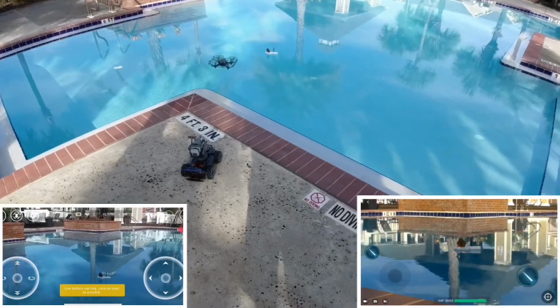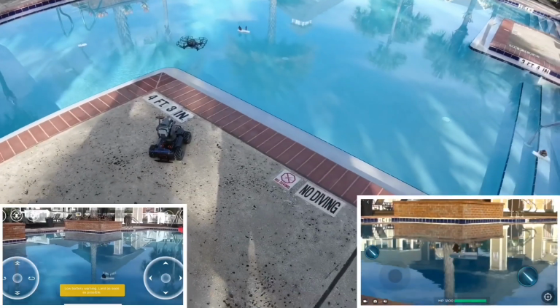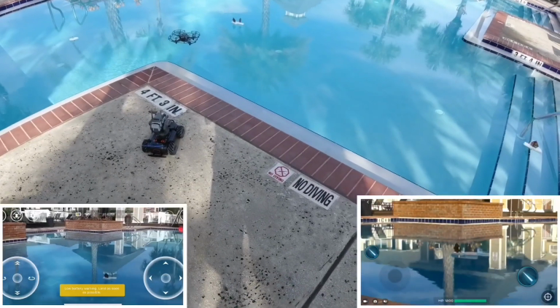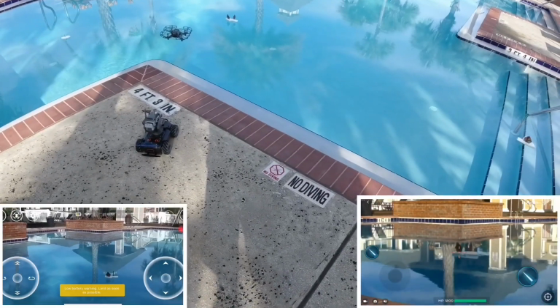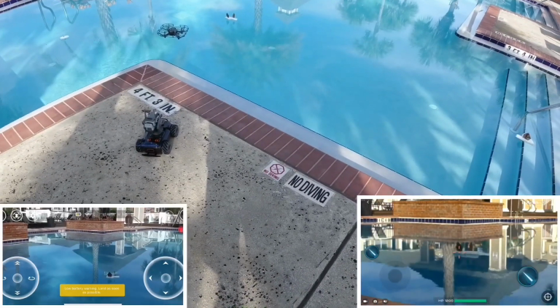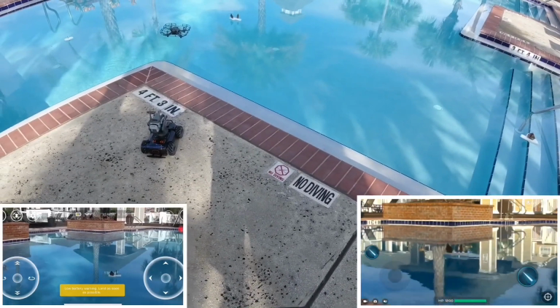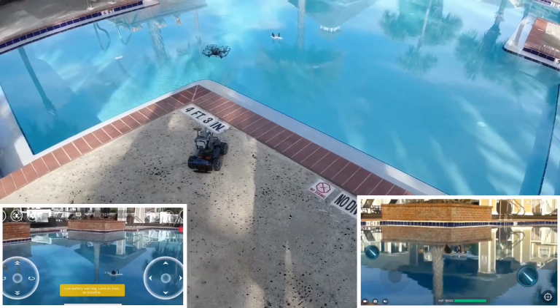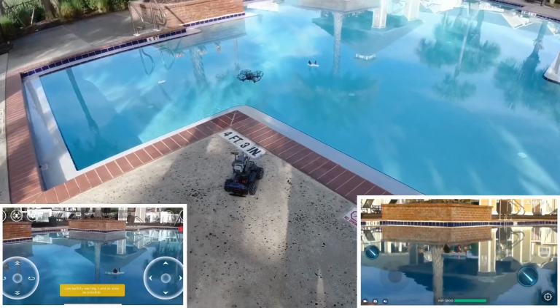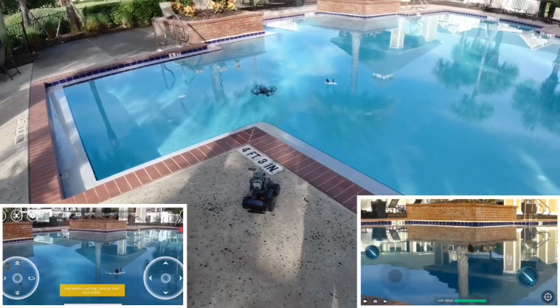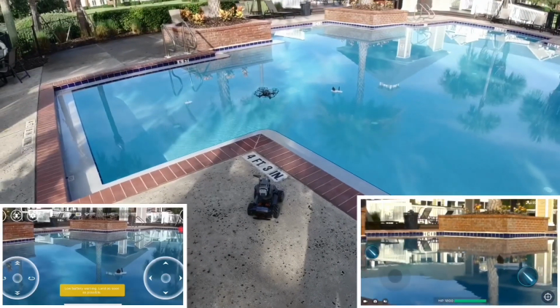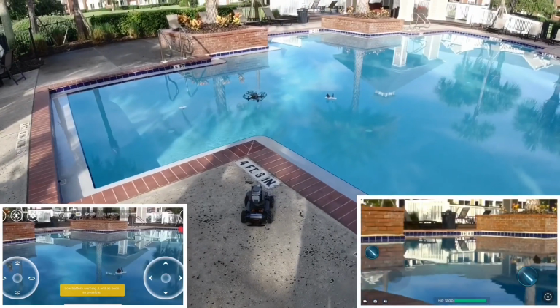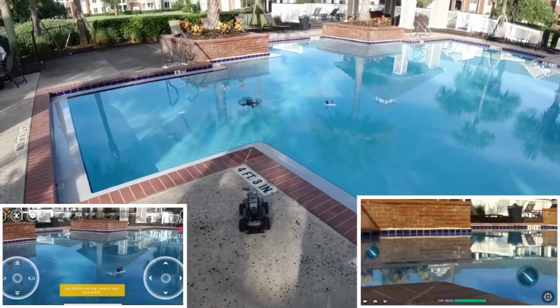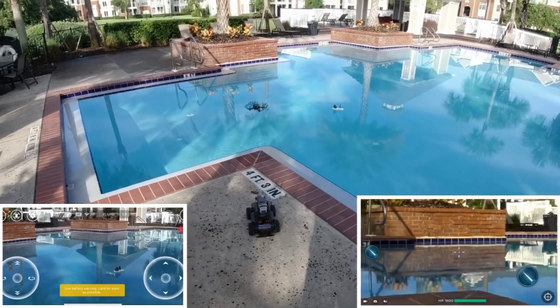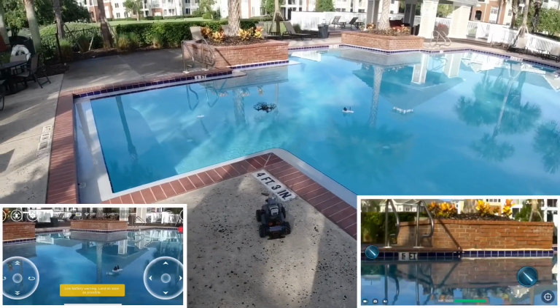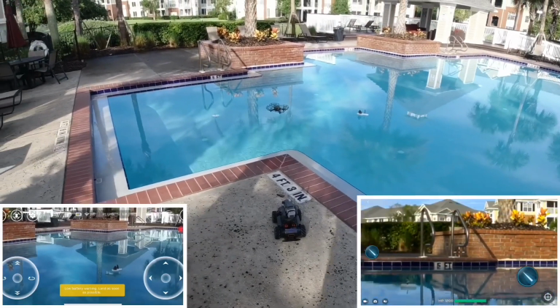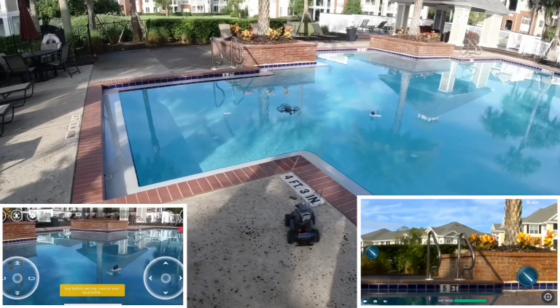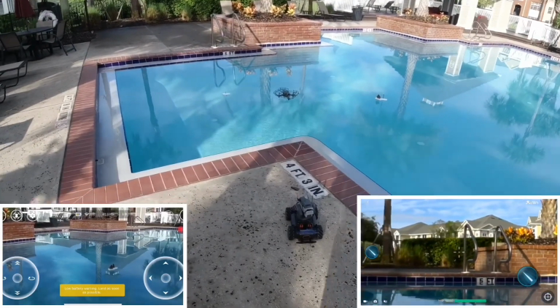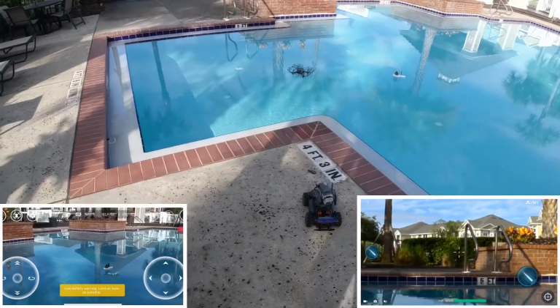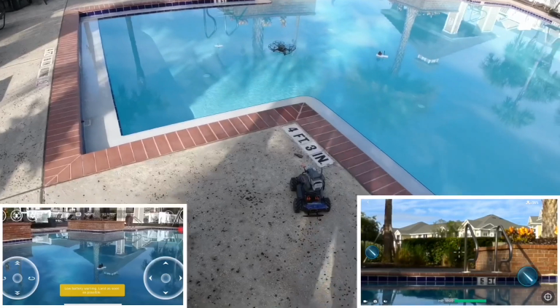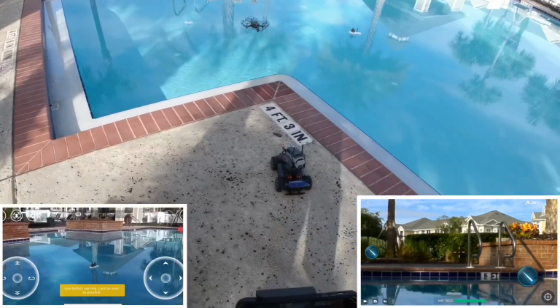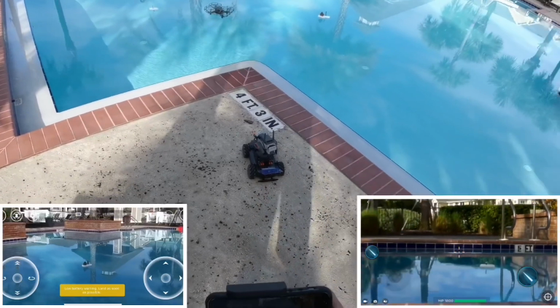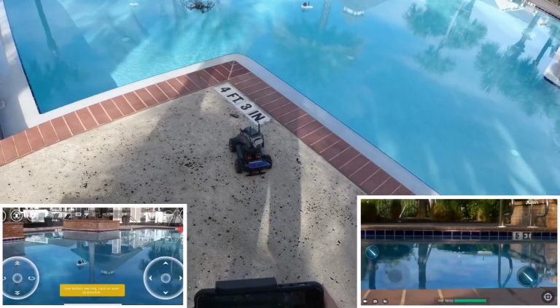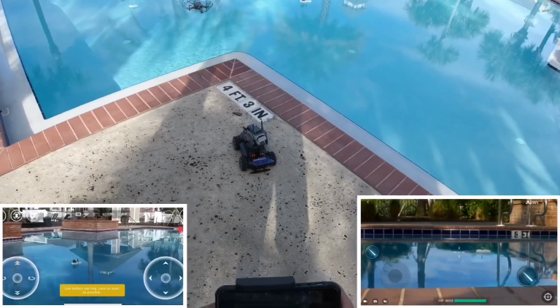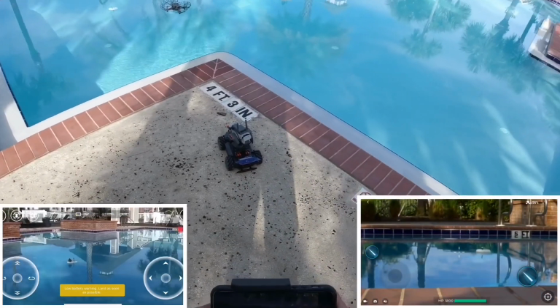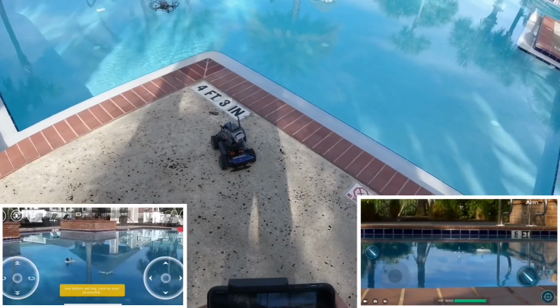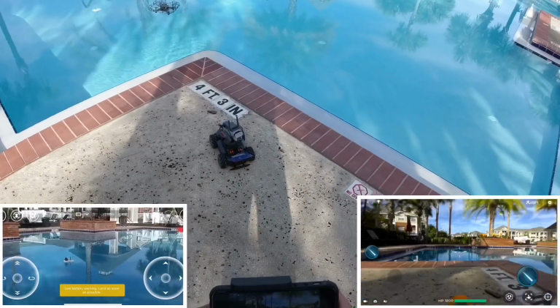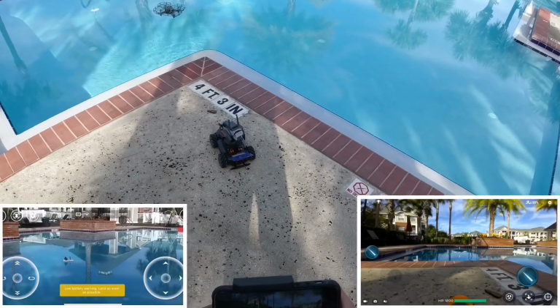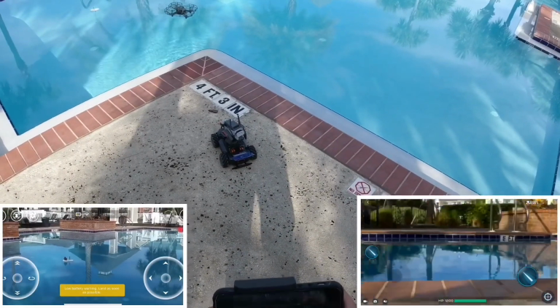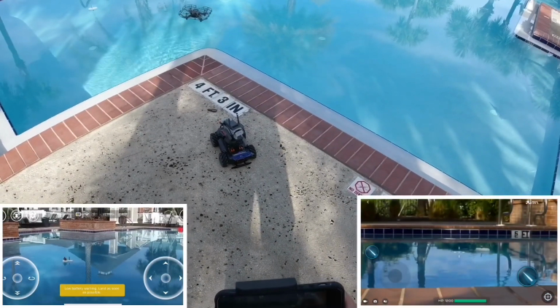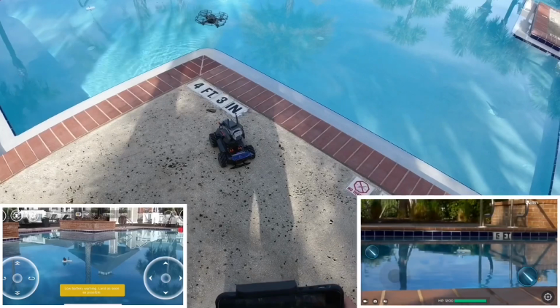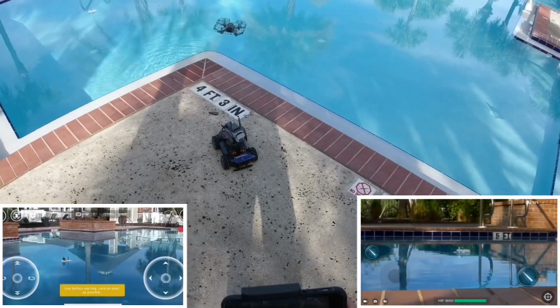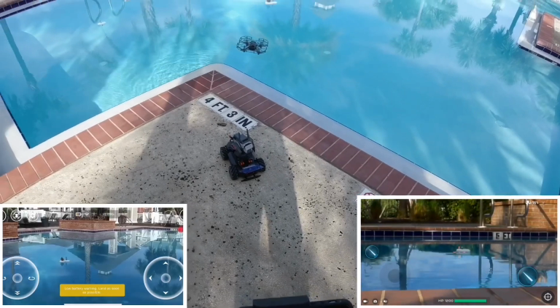Look at that, wow! Like I said, it's pretty interesting — you can have this and you can play this in the swimming pool if you would like, and you can zoom in.